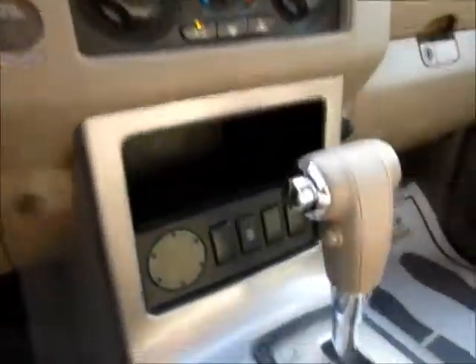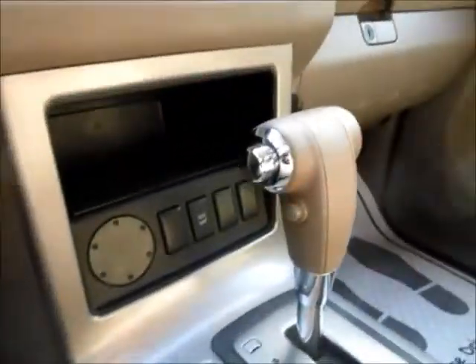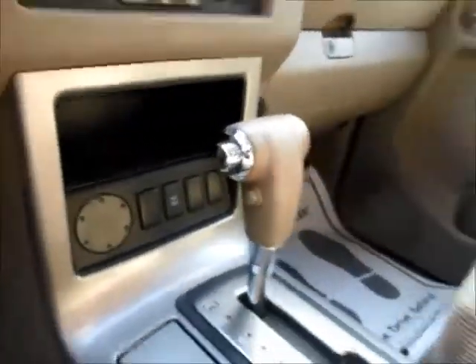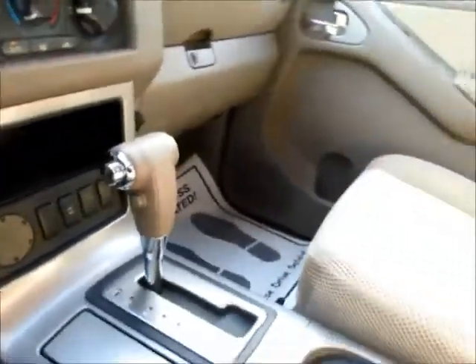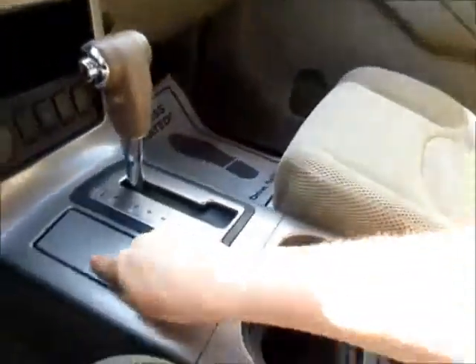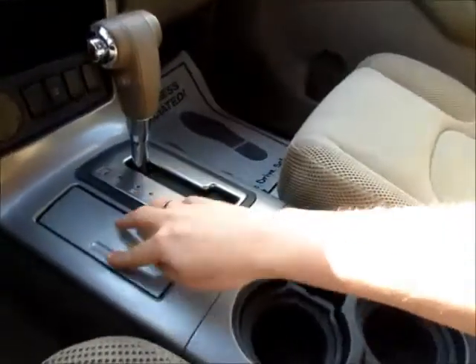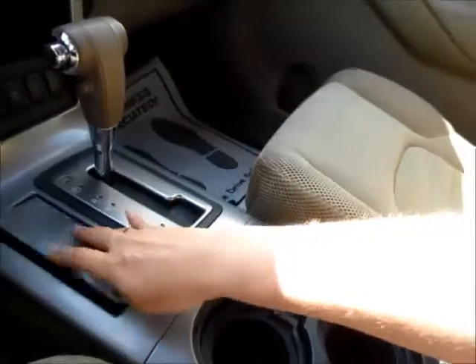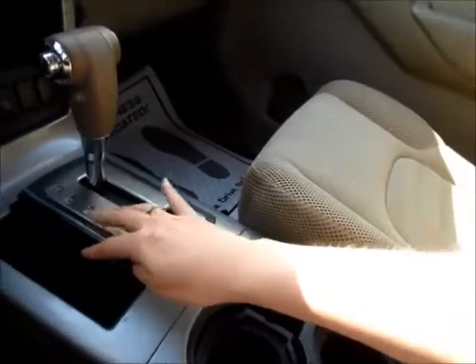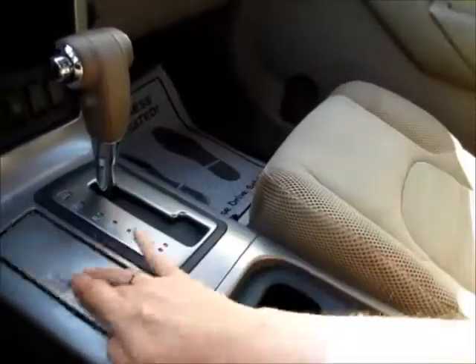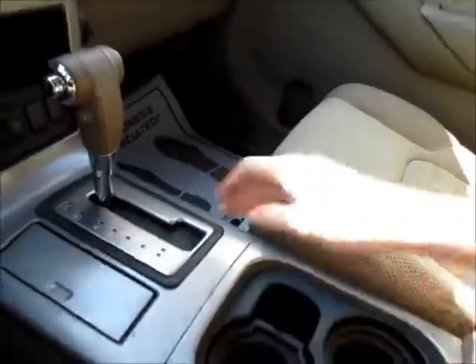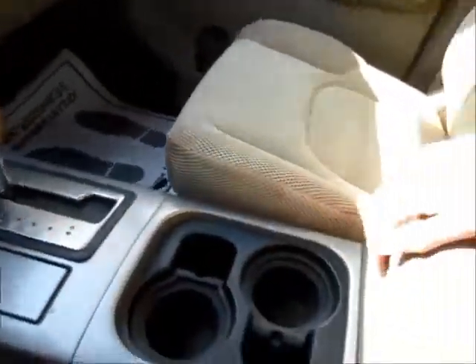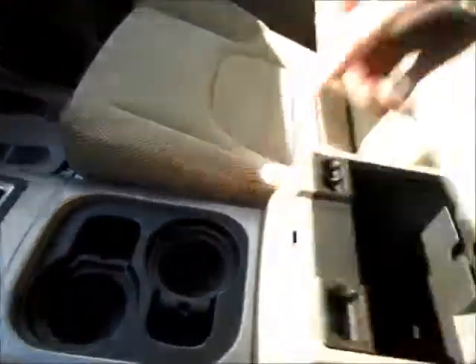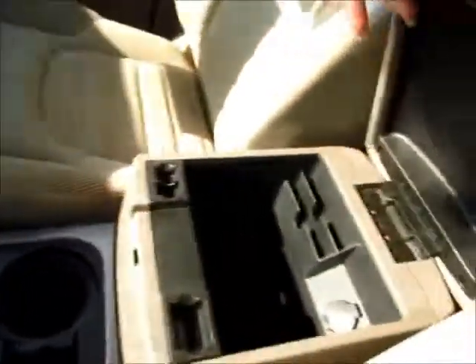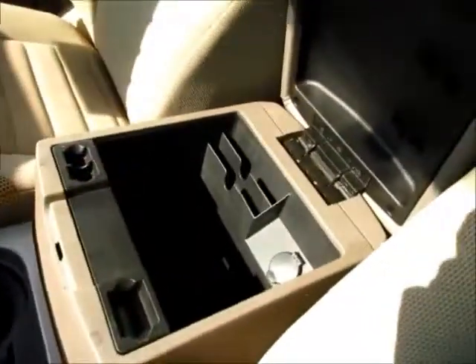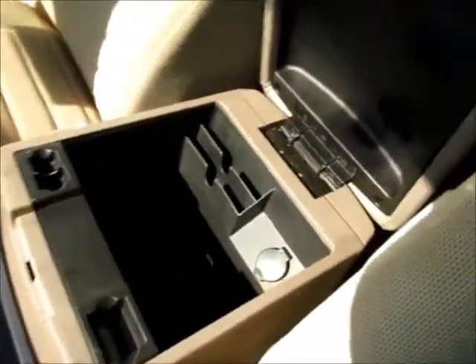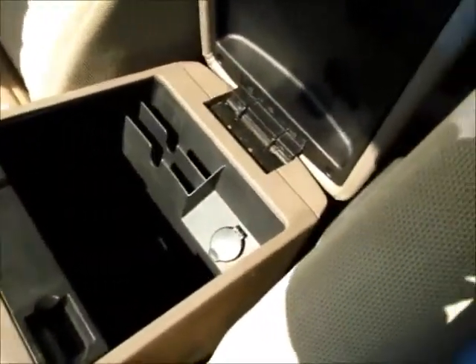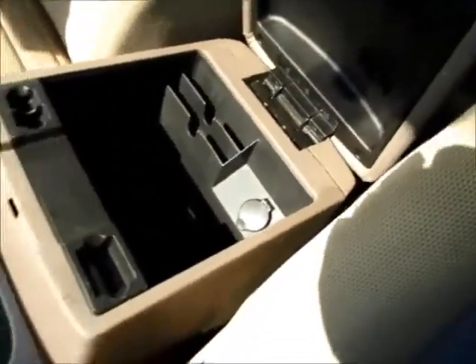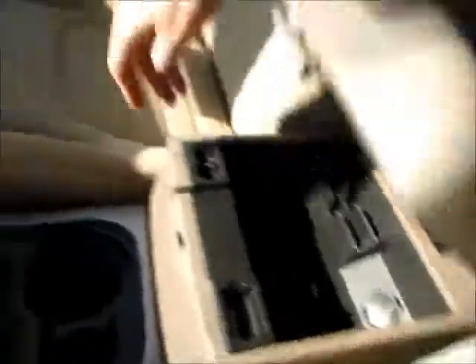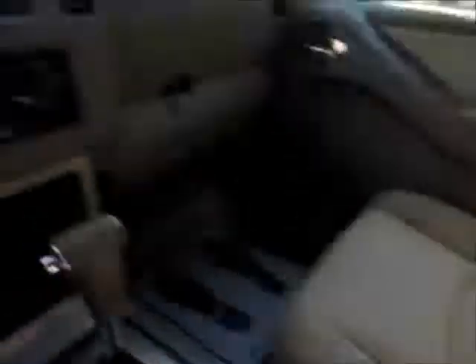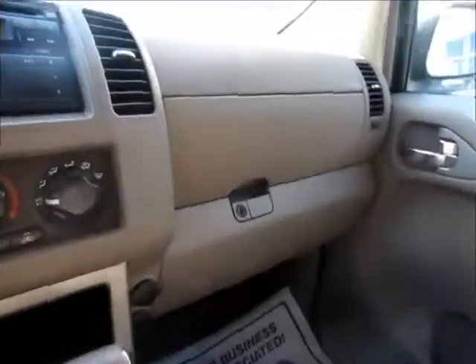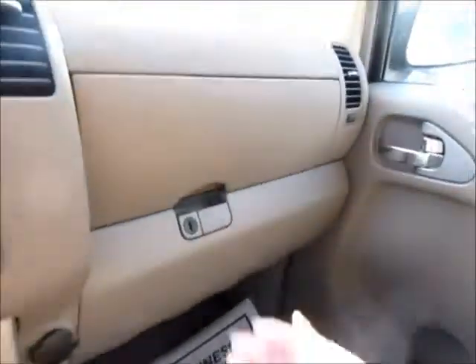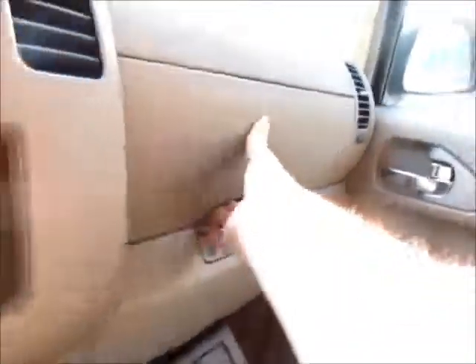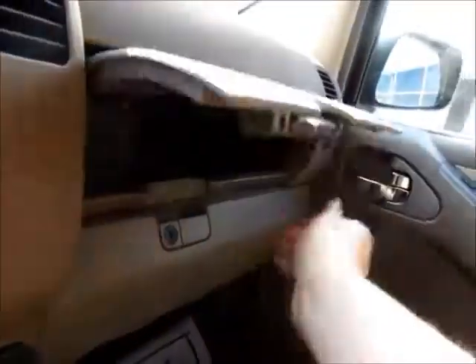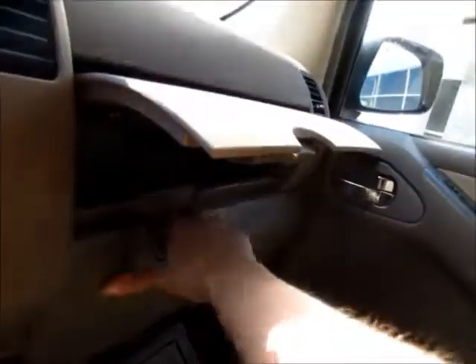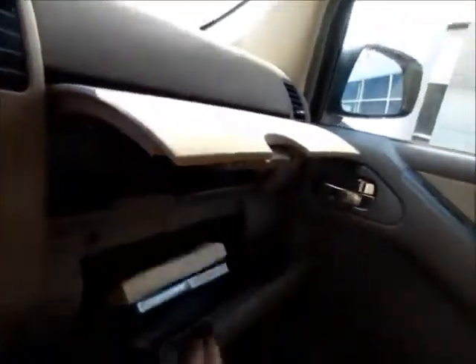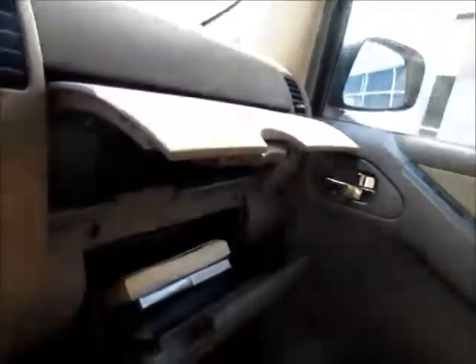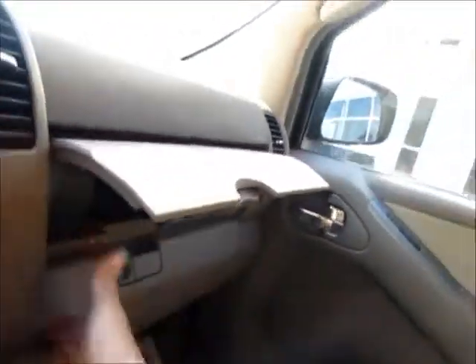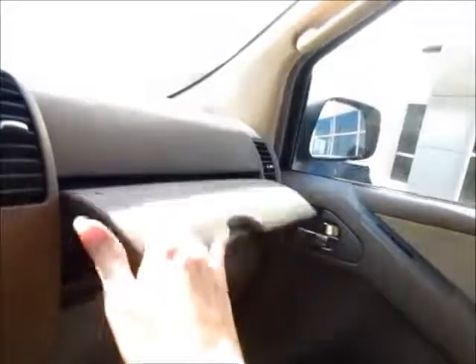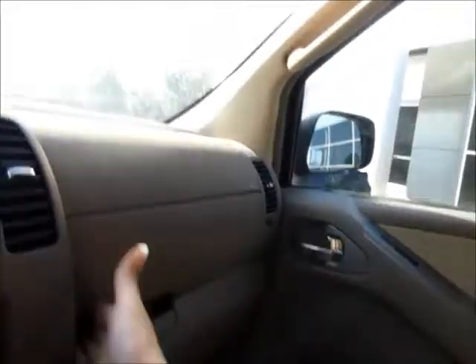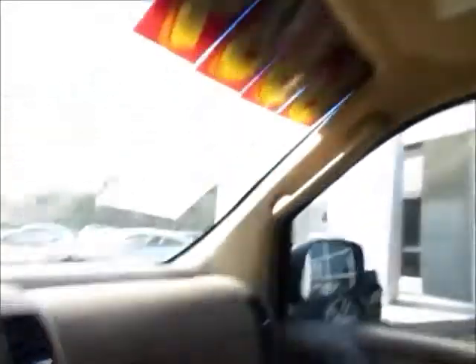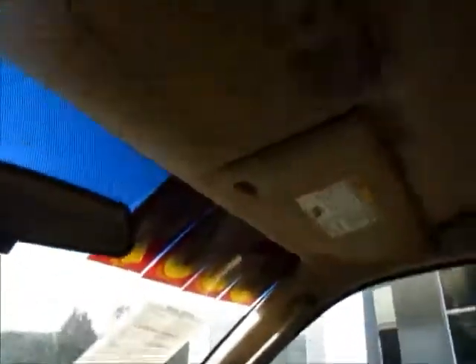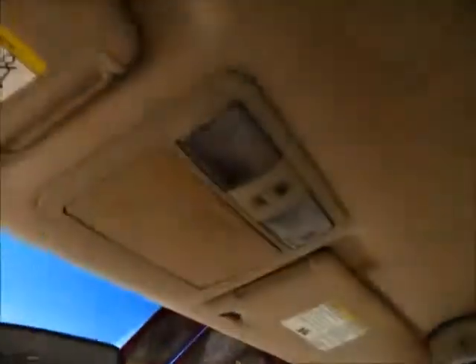Extra storage spaces all along the way. Large center console with extra power supply. Two glove compartments with owner's manuals in the bottom. Overhead sunglass holders and lights.